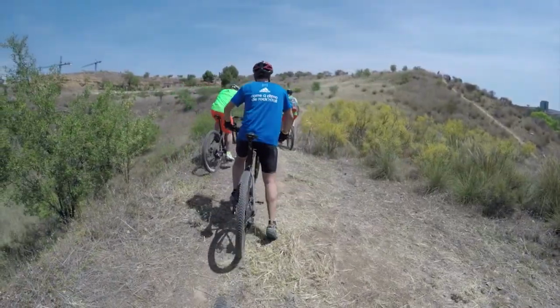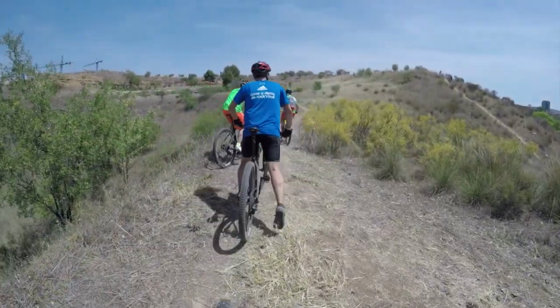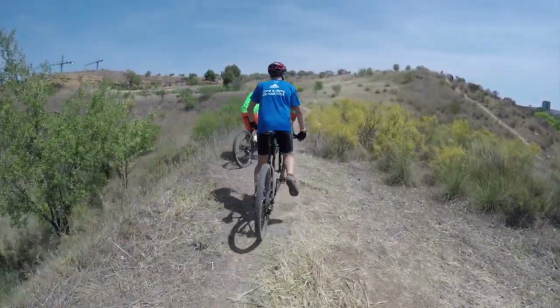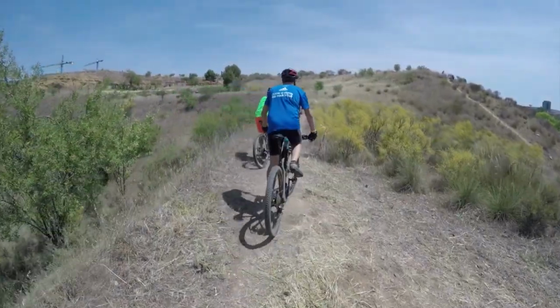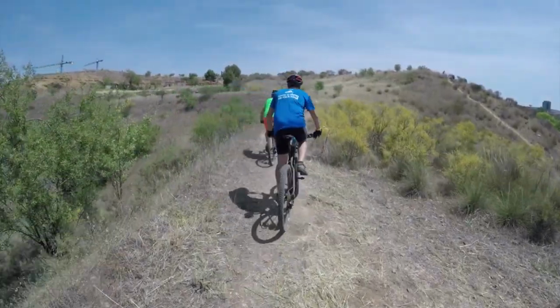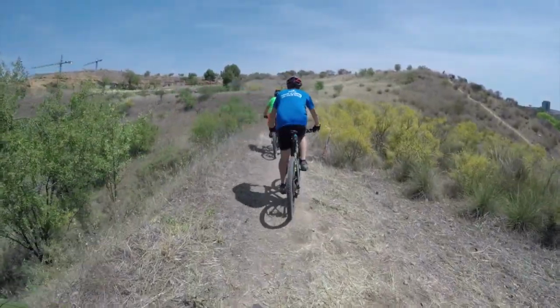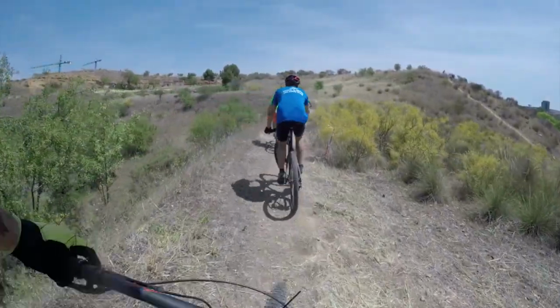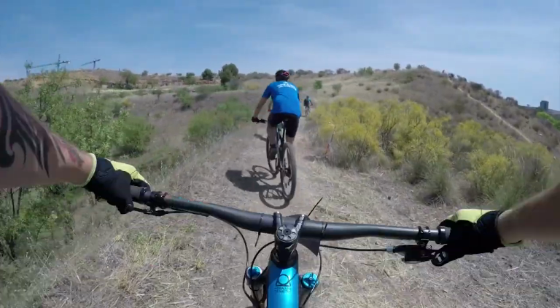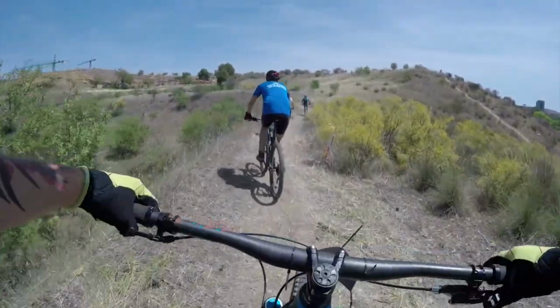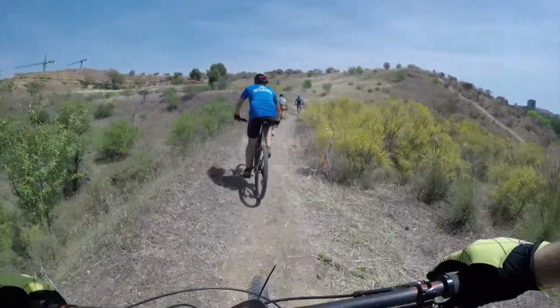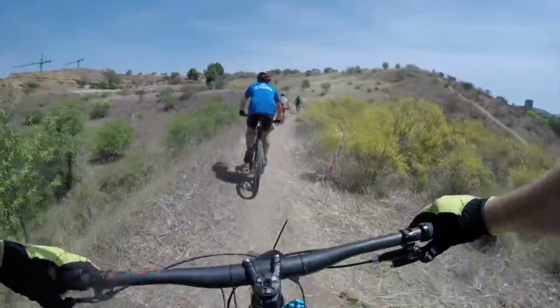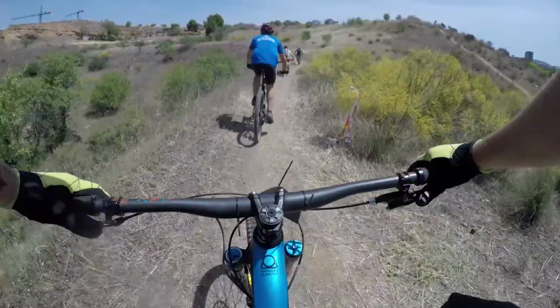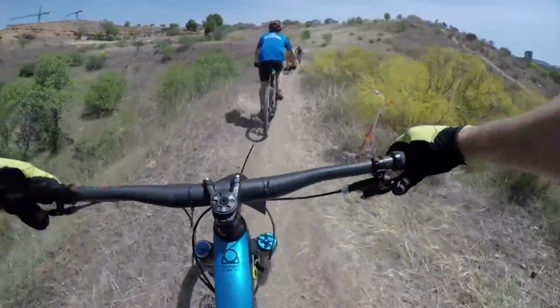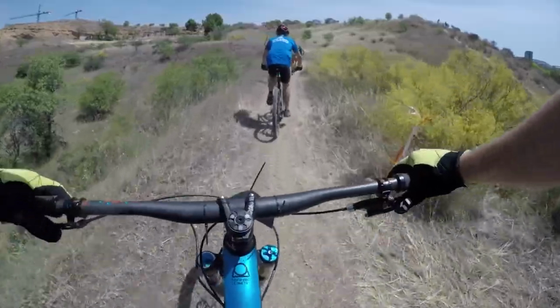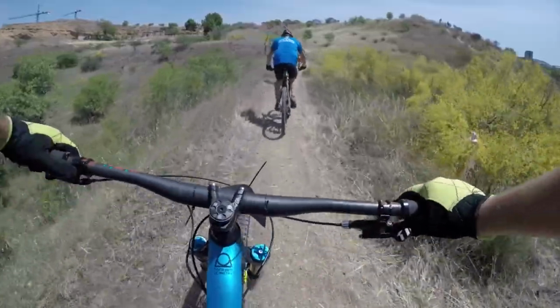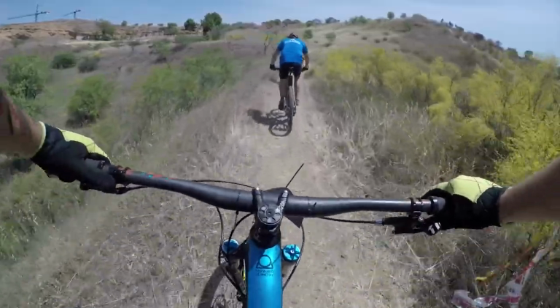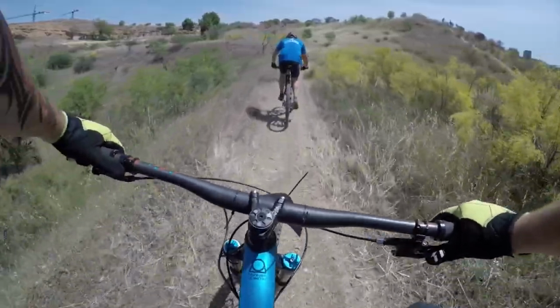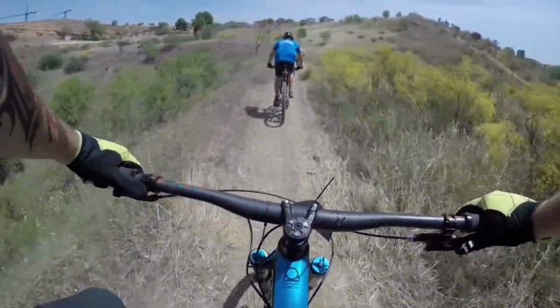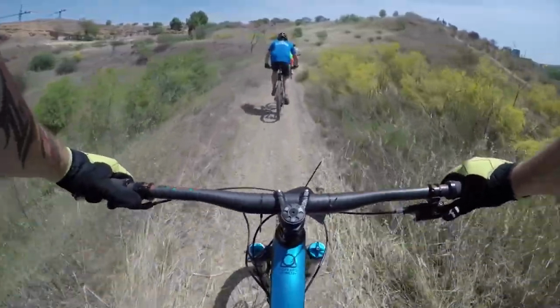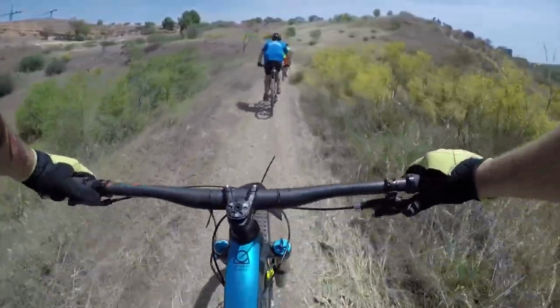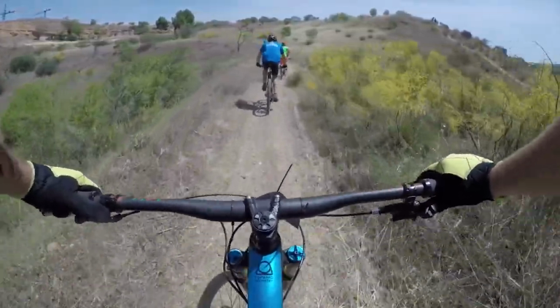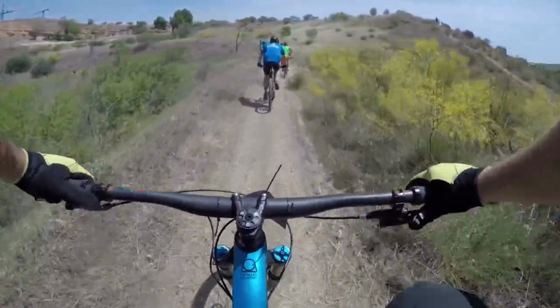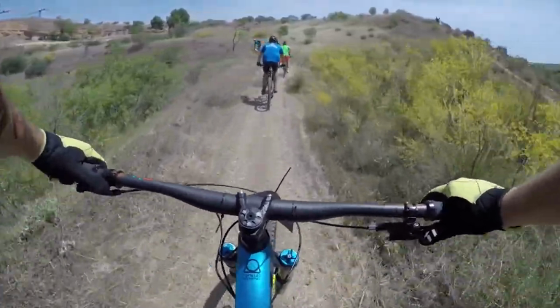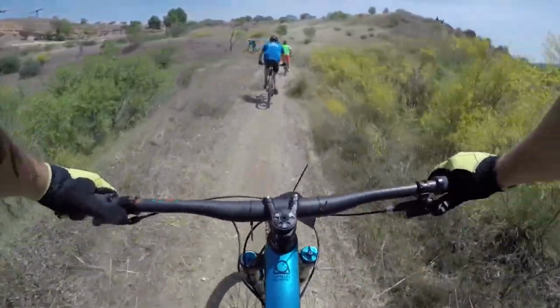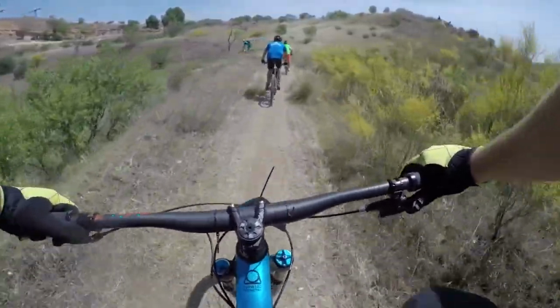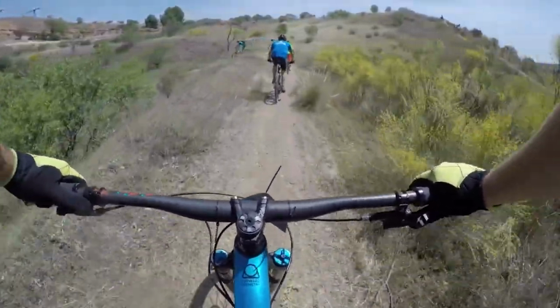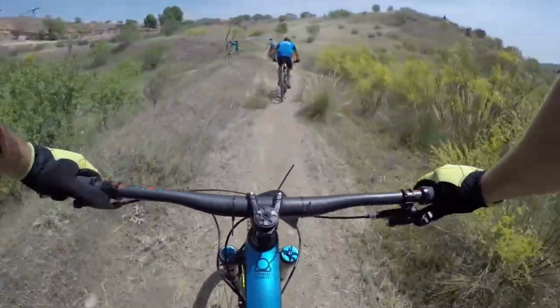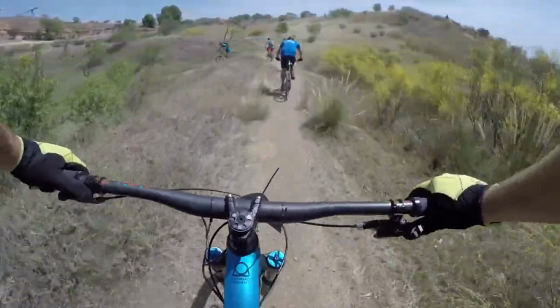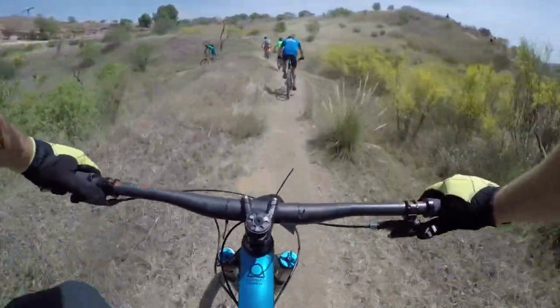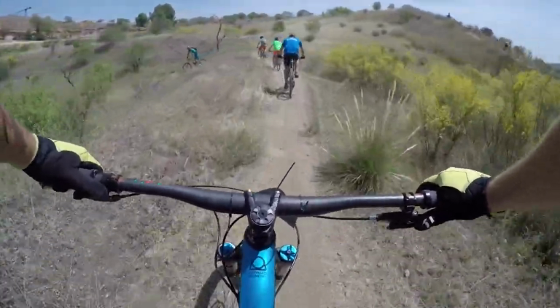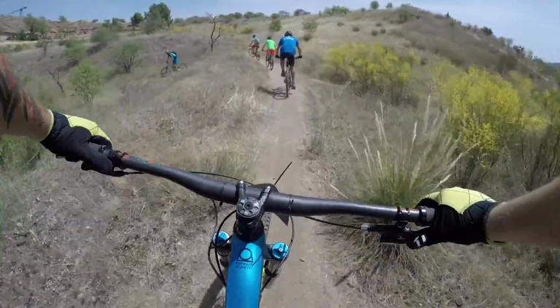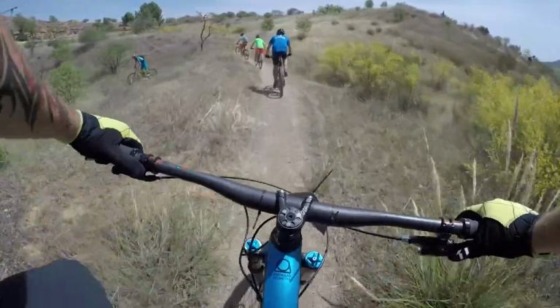And then after that exciting little section it was hurry up and wait again for about 10 minutes more. This is us setting off about 10 minutes after that last clip ended.